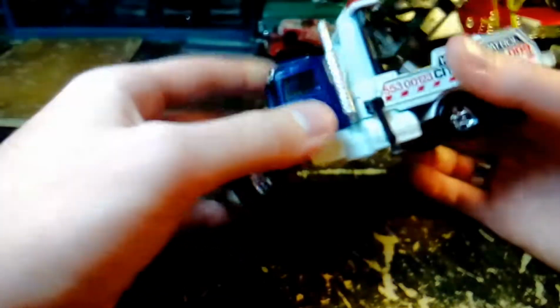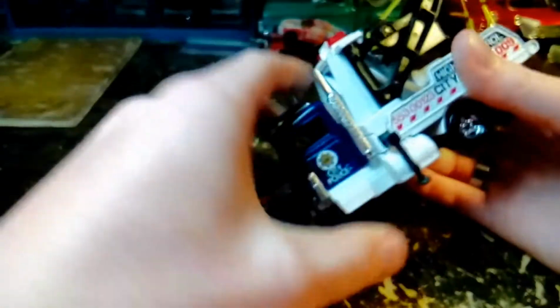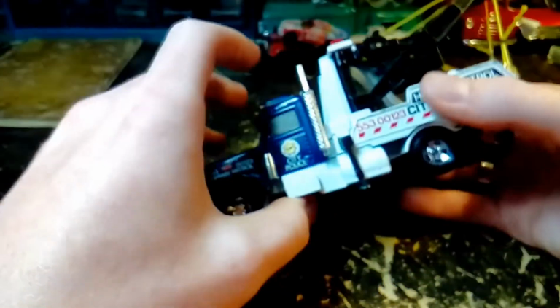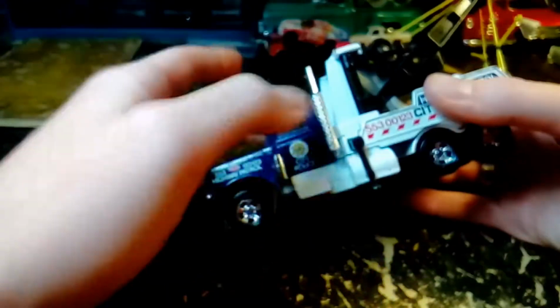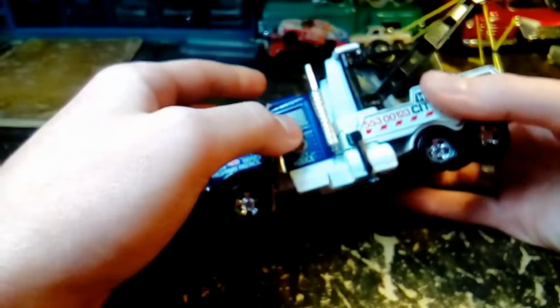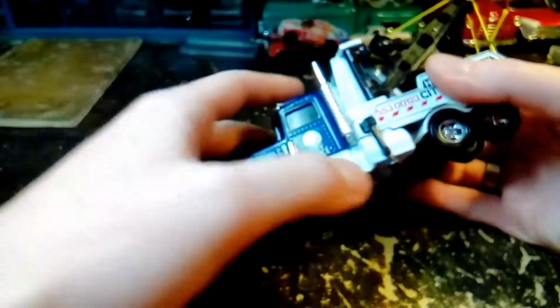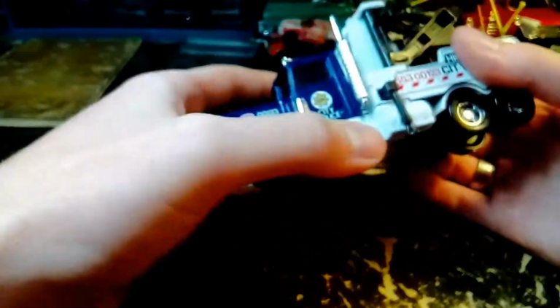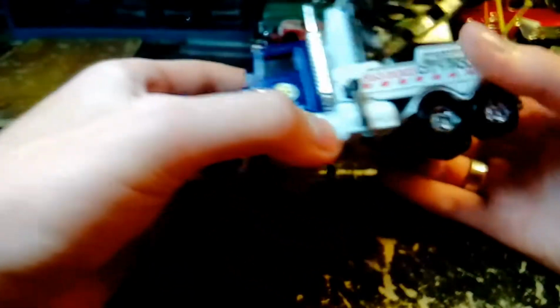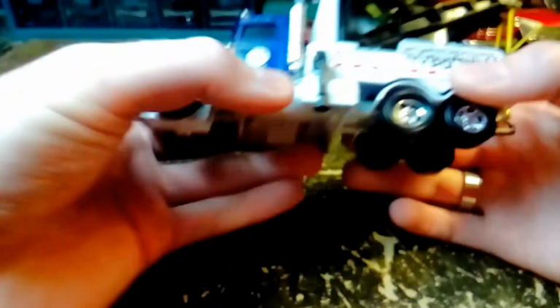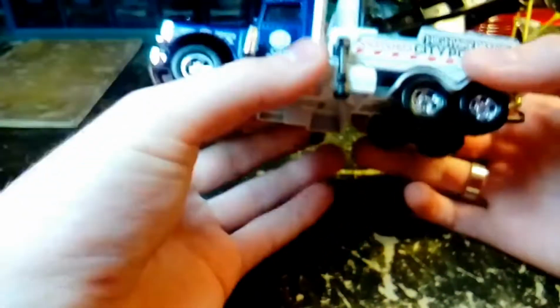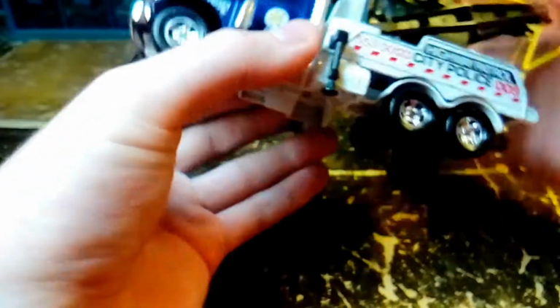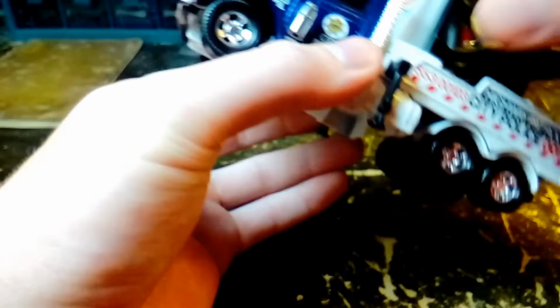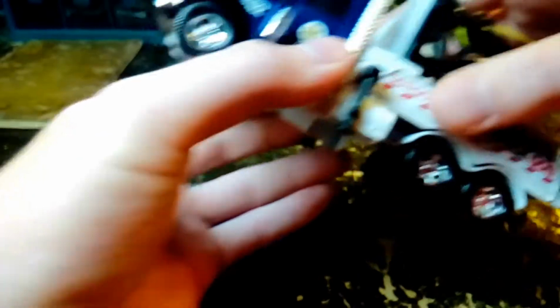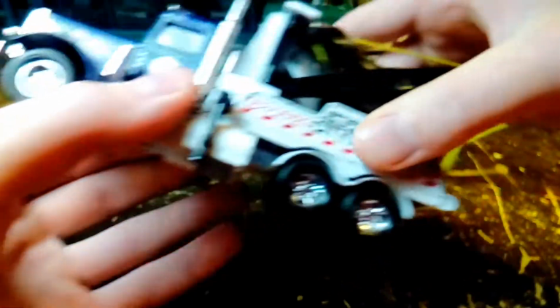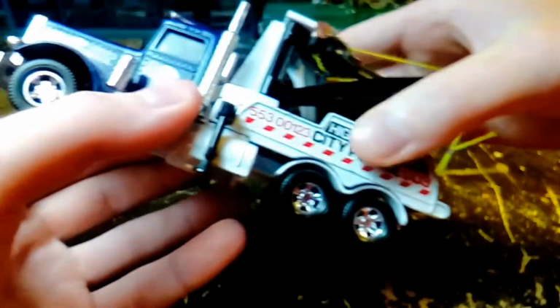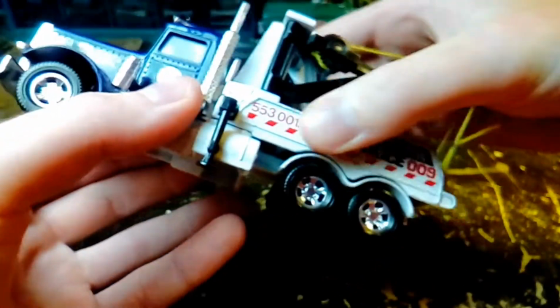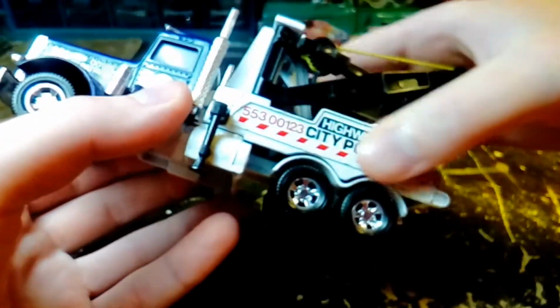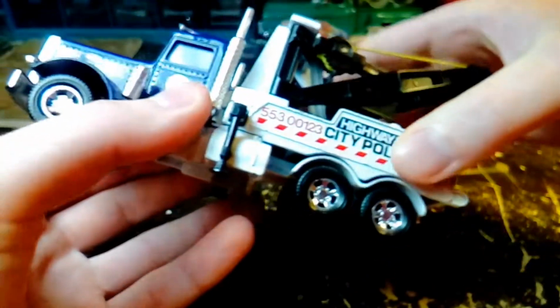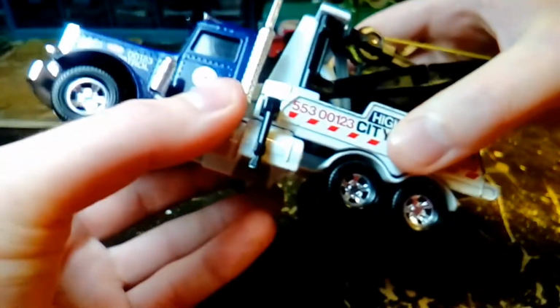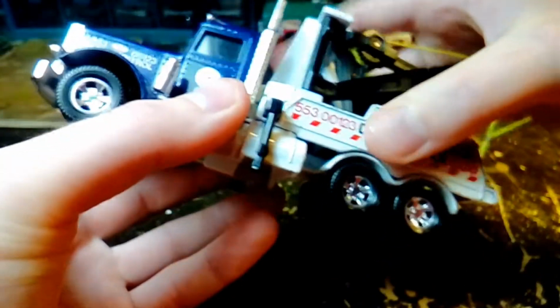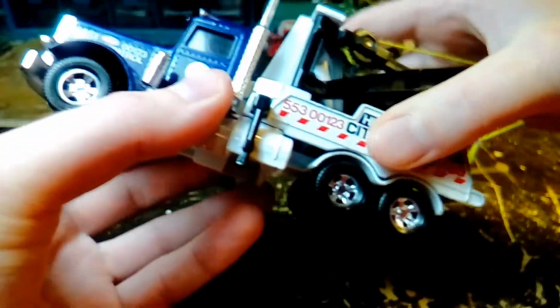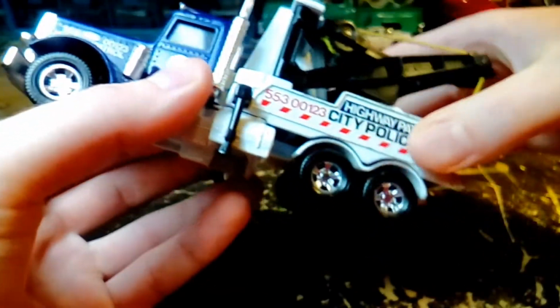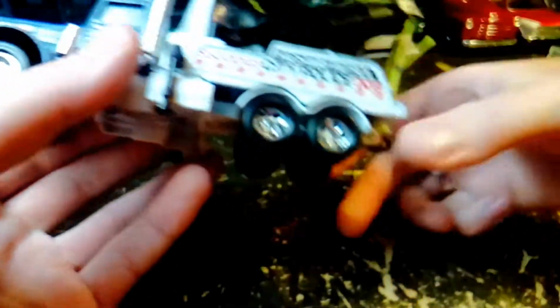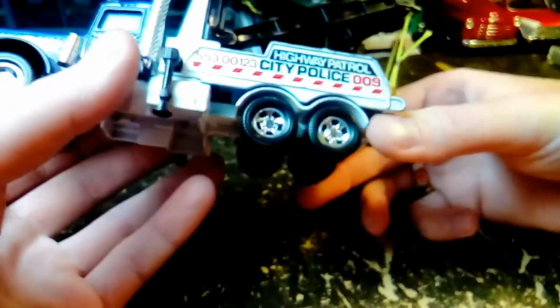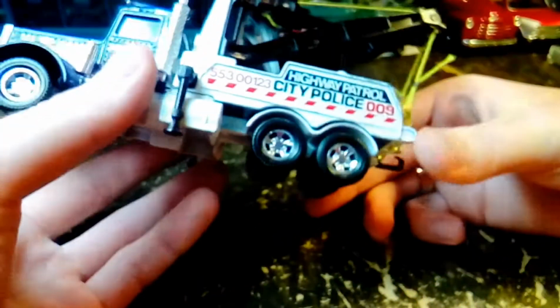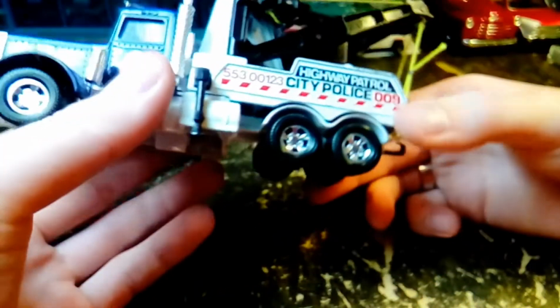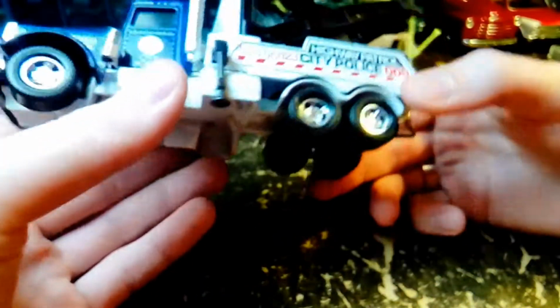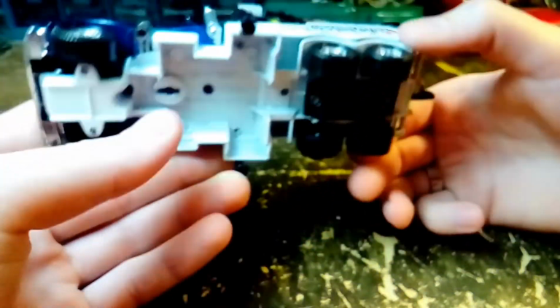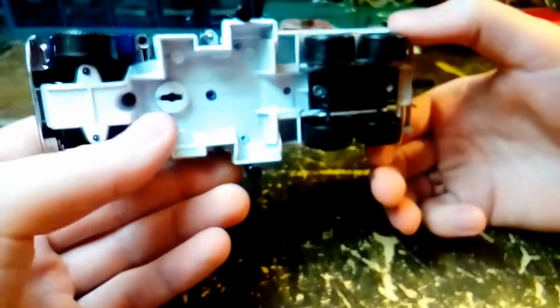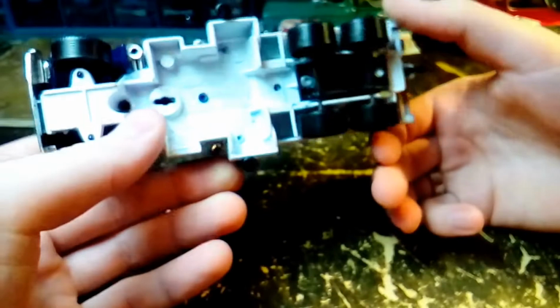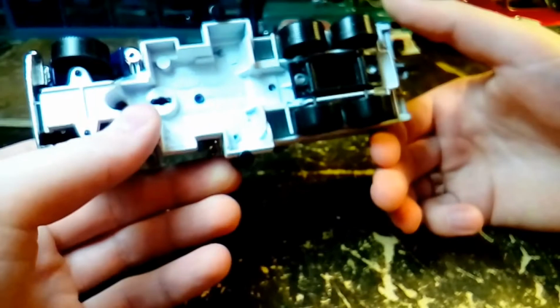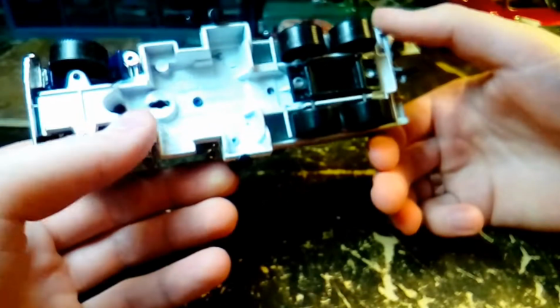Probably because it's so heavy — the cab is die-cast, the chassis is die-cast, and so is the tow bed on it. So it's got some weight to it.